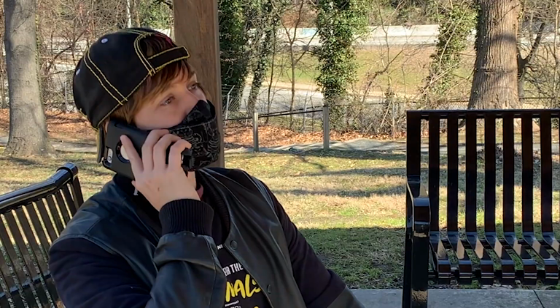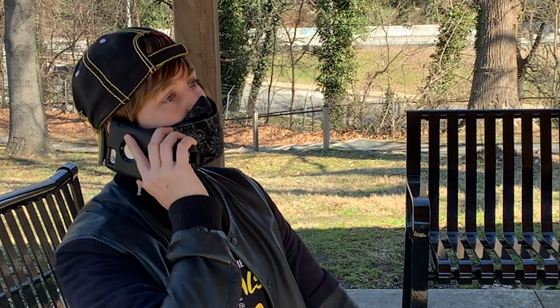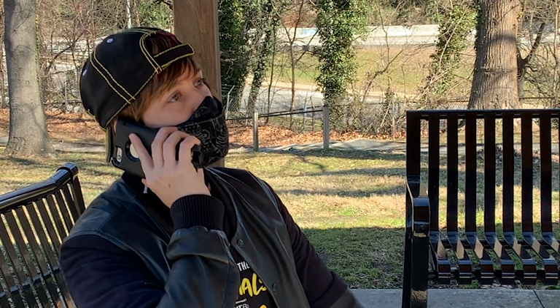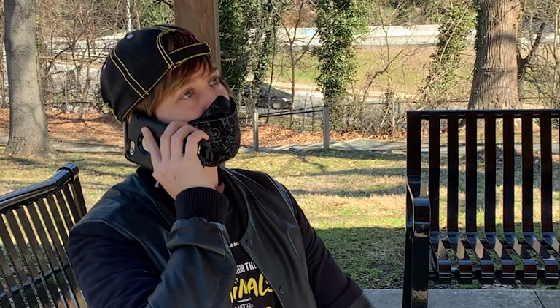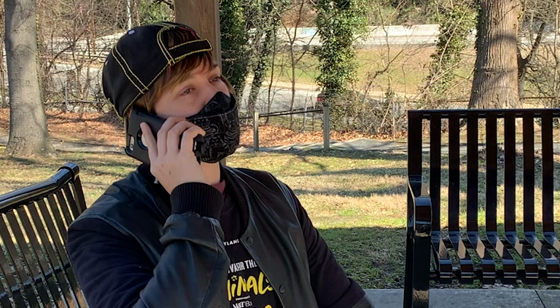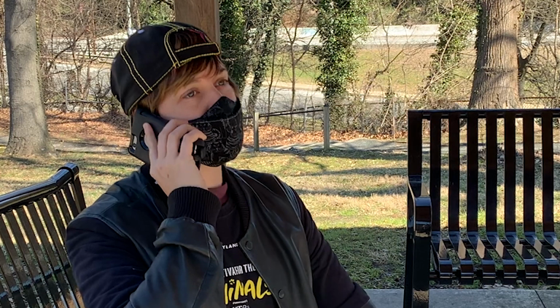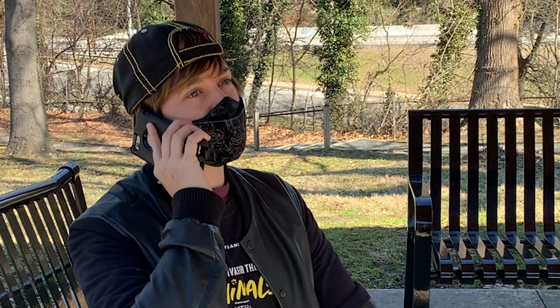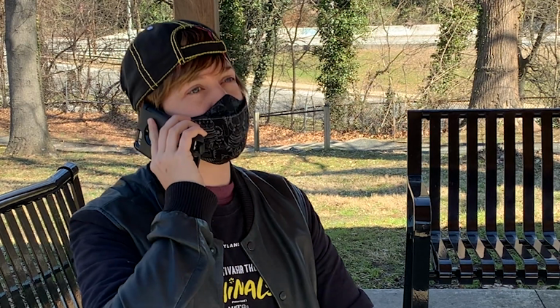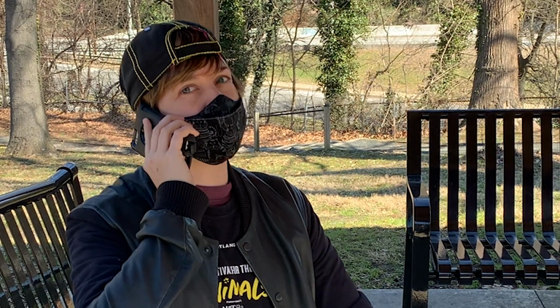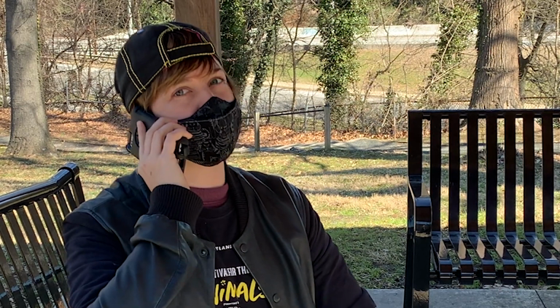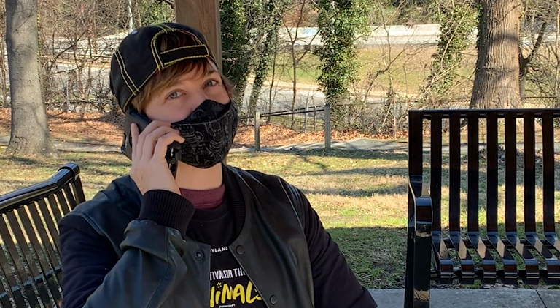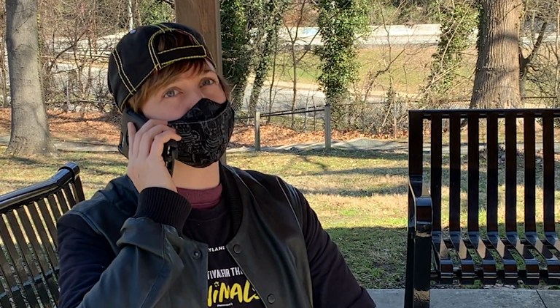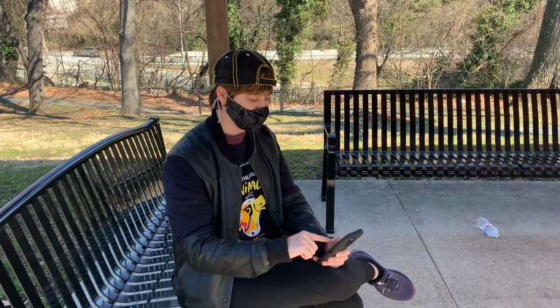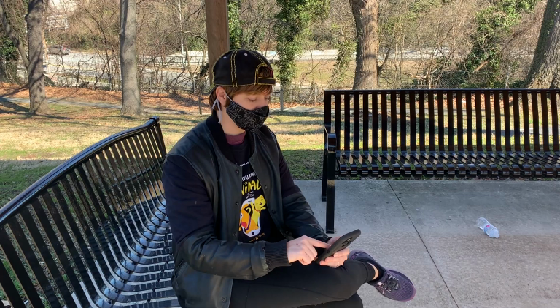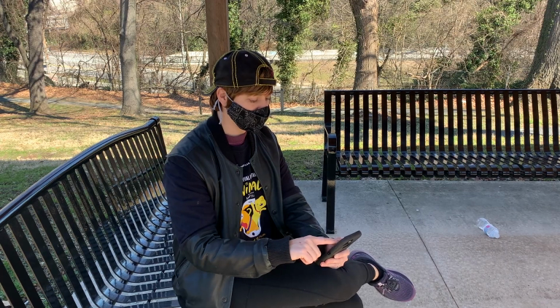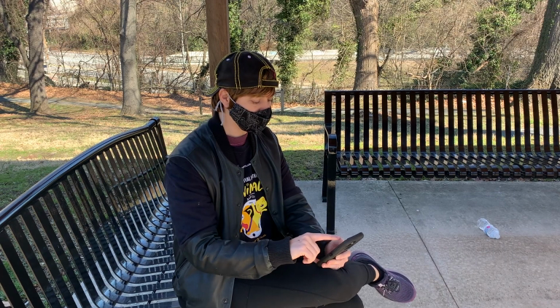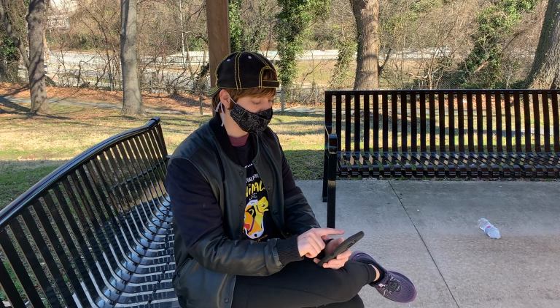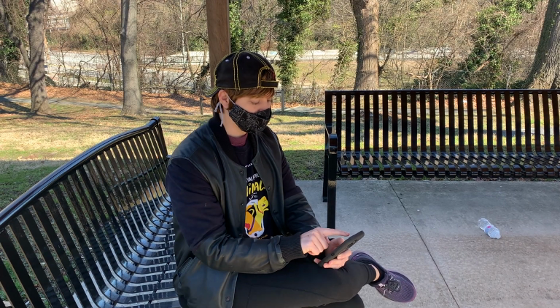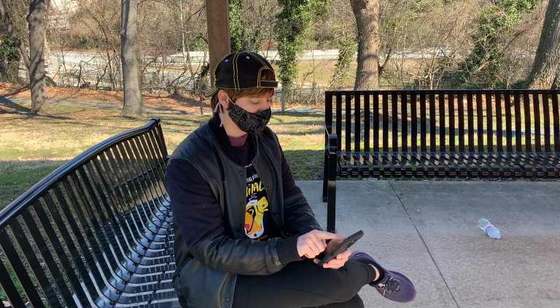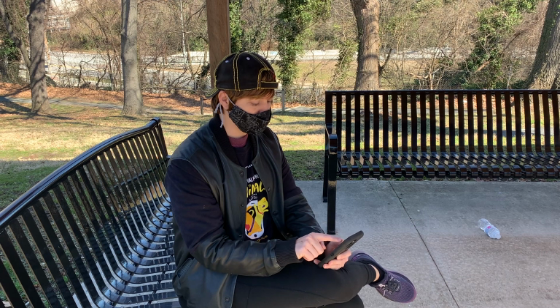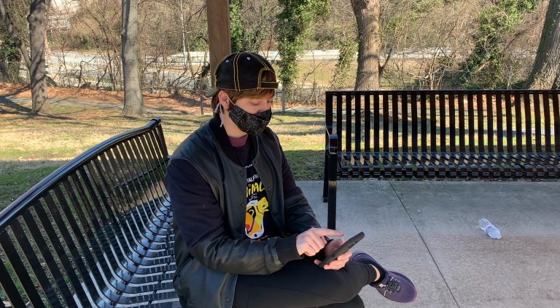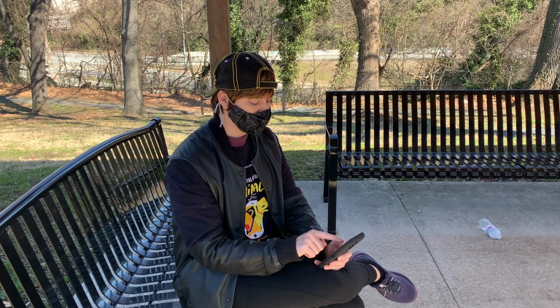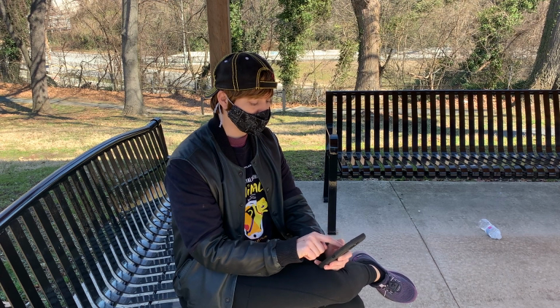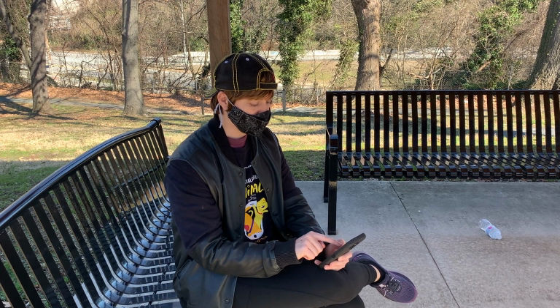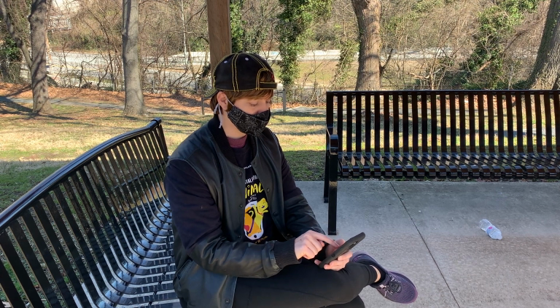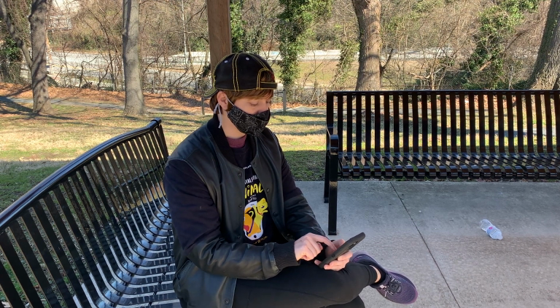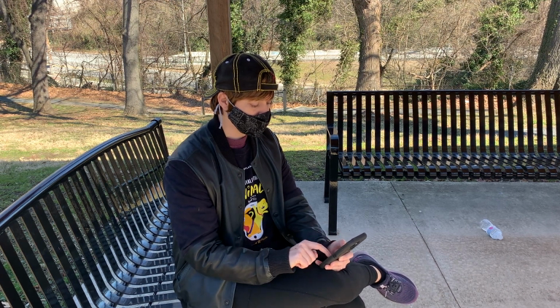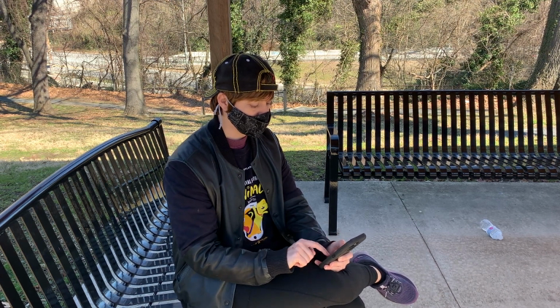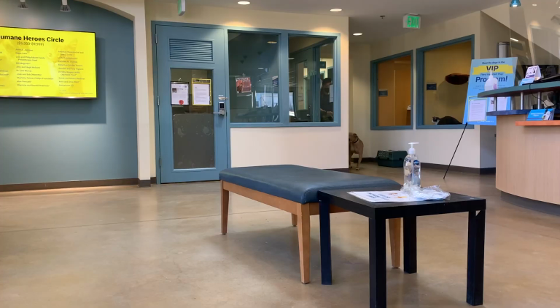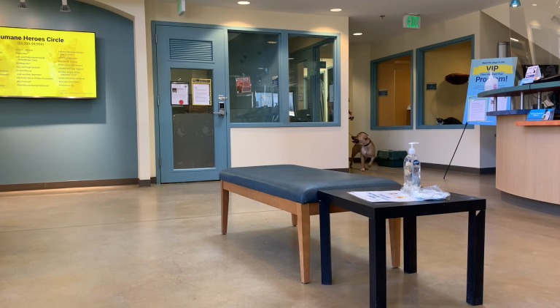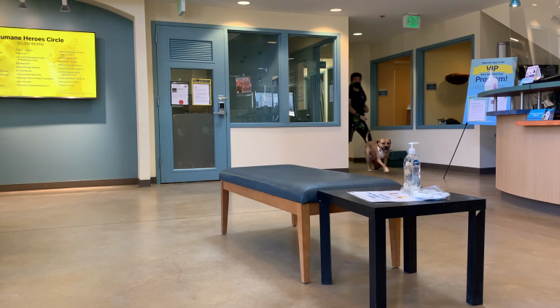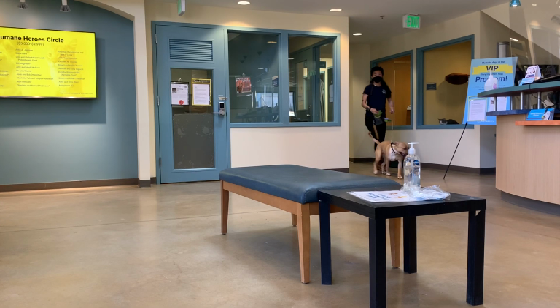After that, we'll ask you to stand outside and complete a phone interview. If we both agree it's a good fit, you'll complete the paperwork and payment digitally. Then we'll bring out your new pet.